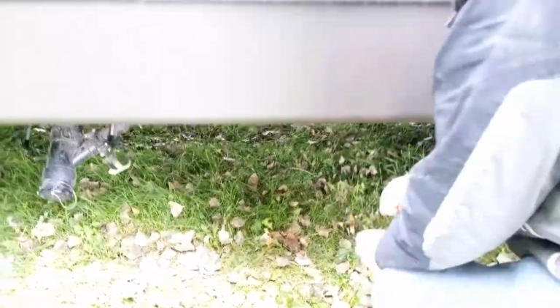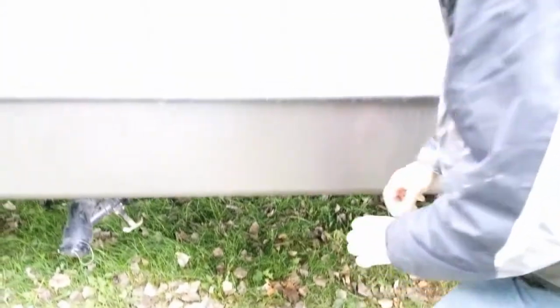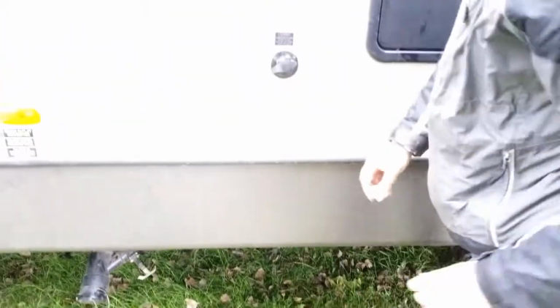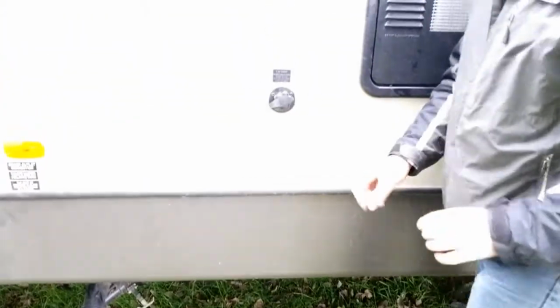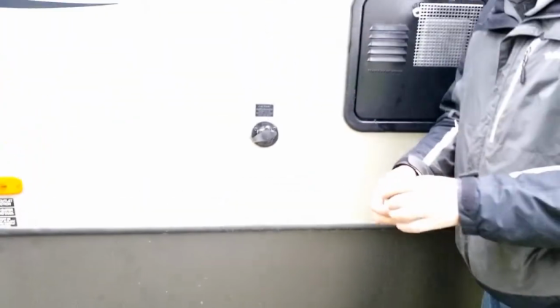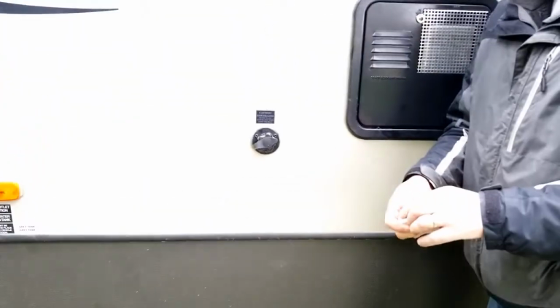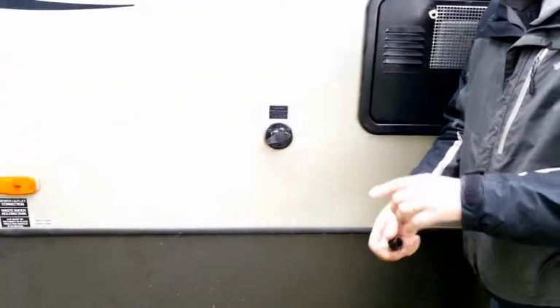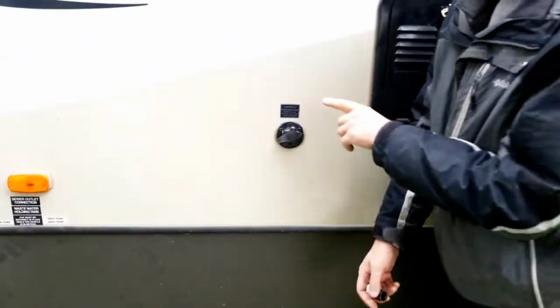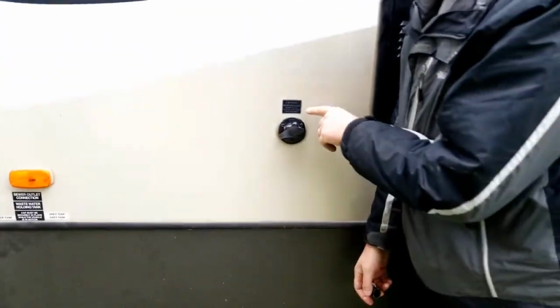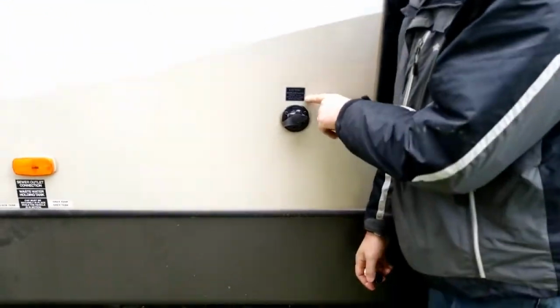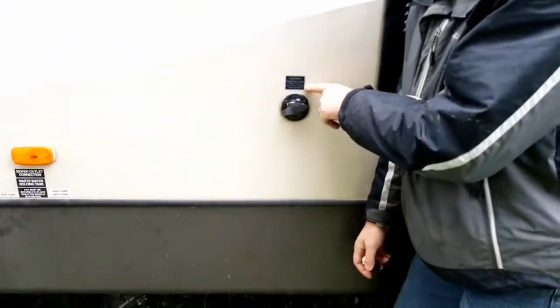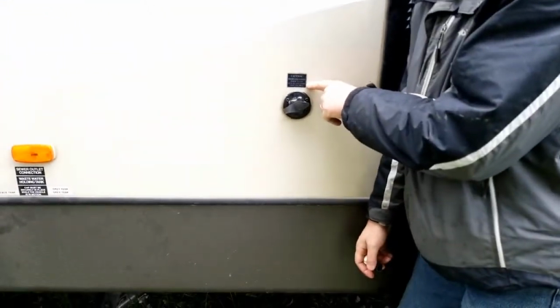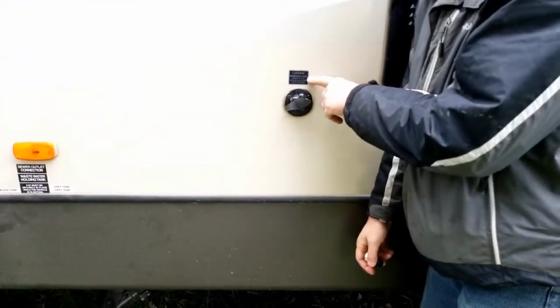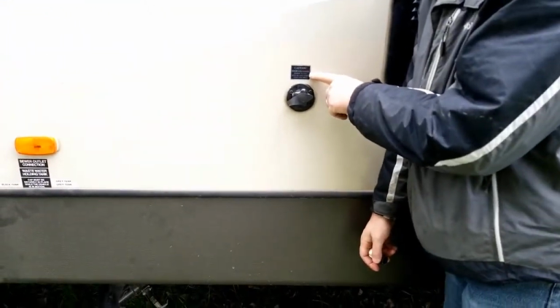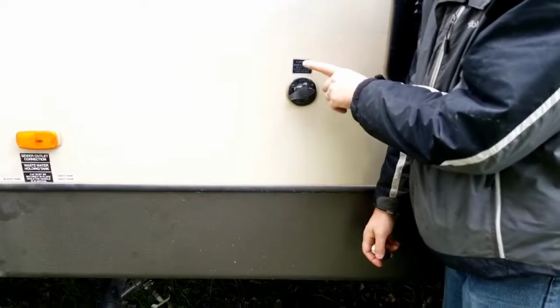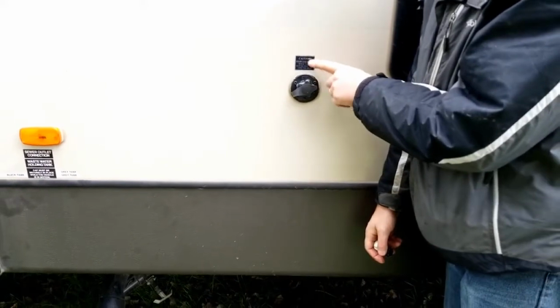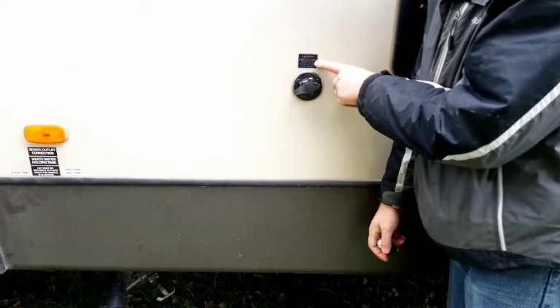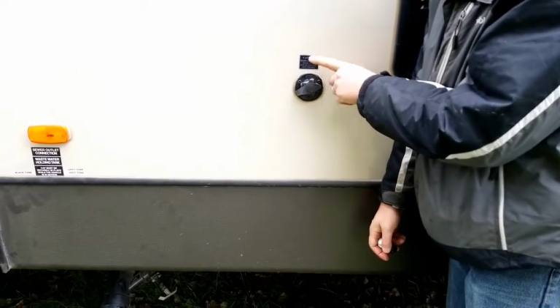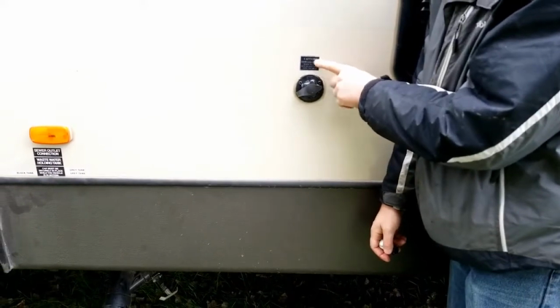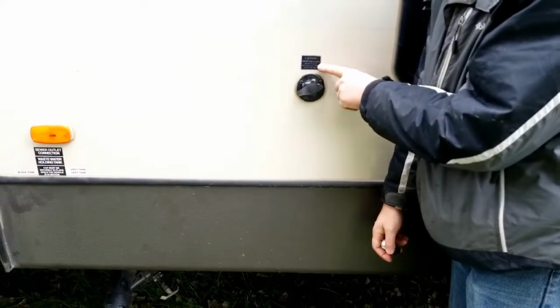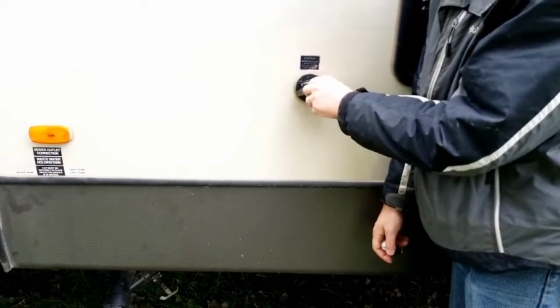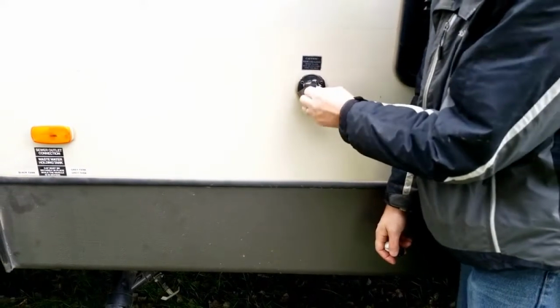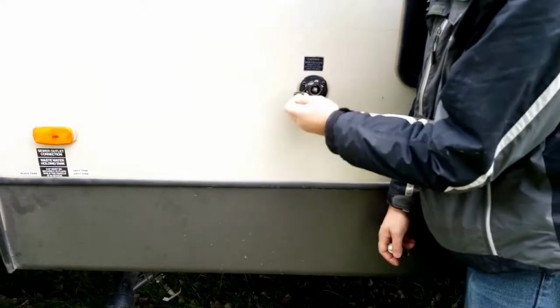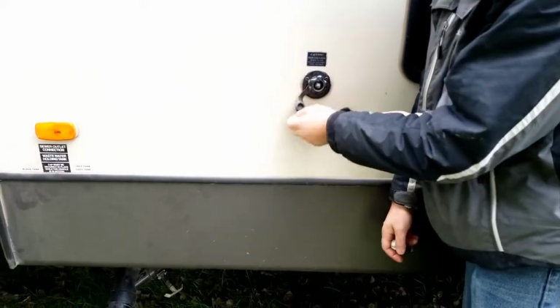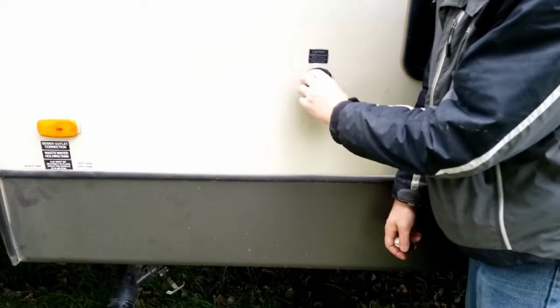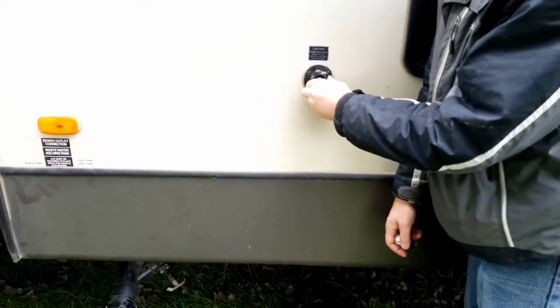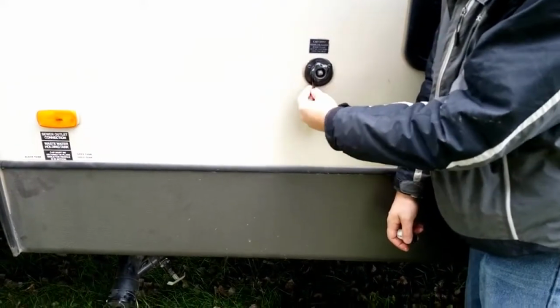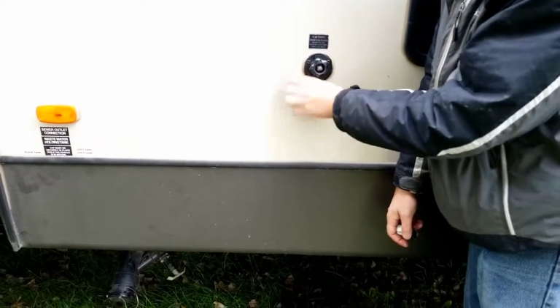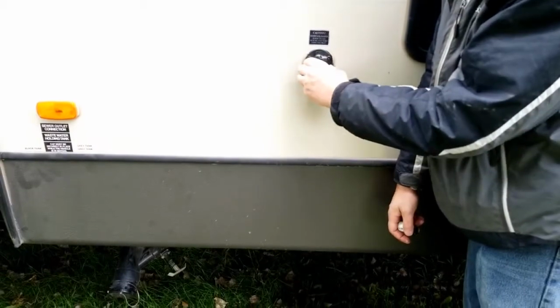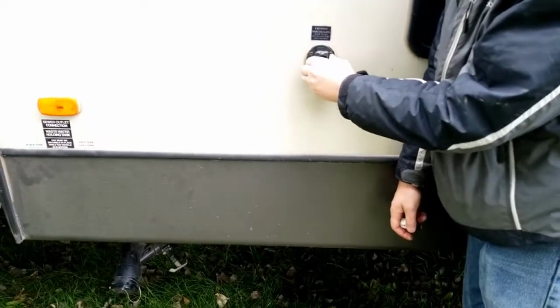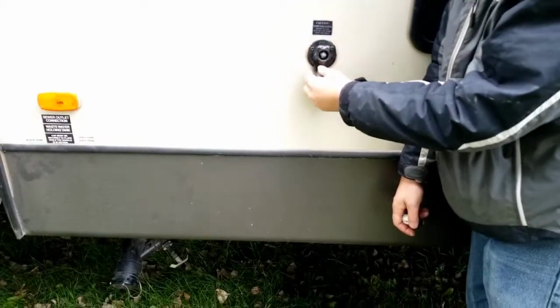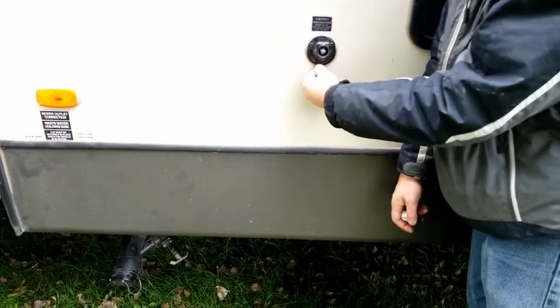The next thing — and a lot of people forget about this step — this trailer has a black water flush. There is water in this line so I need to flush this out. I'm just going to open this up as a reminder to me that I need to do something with that.